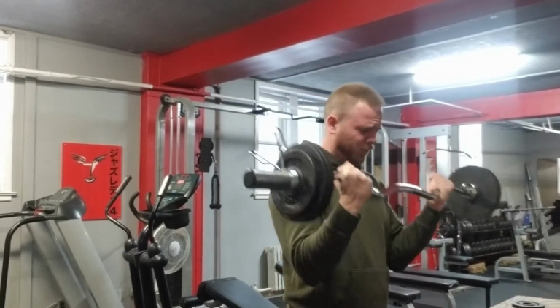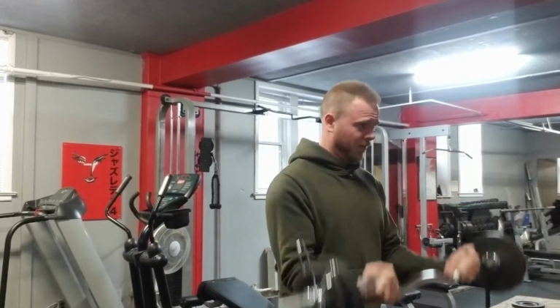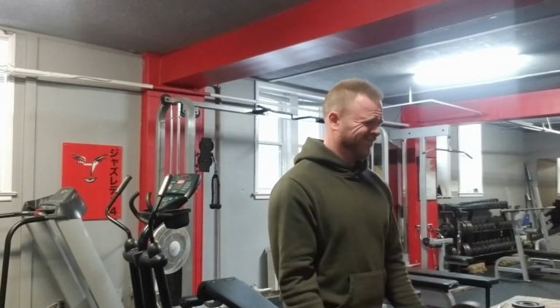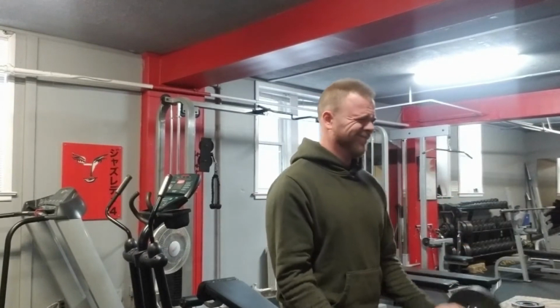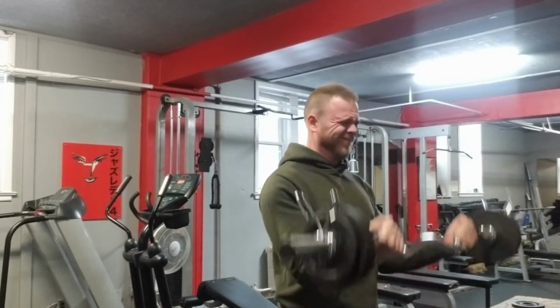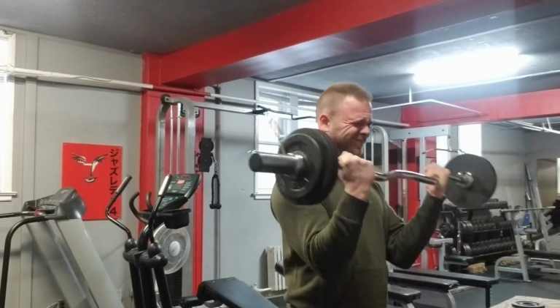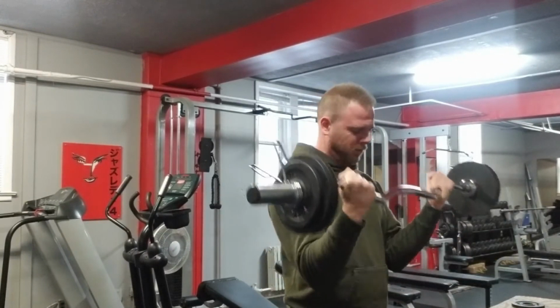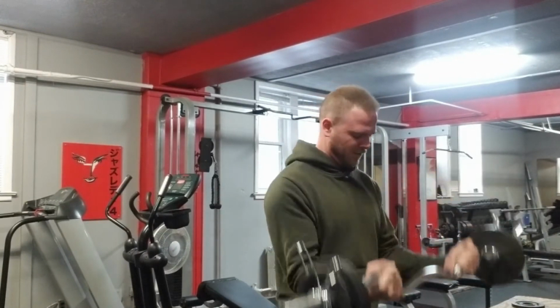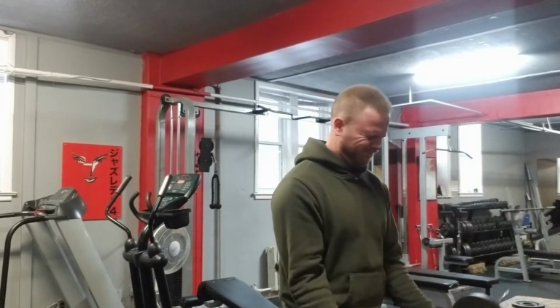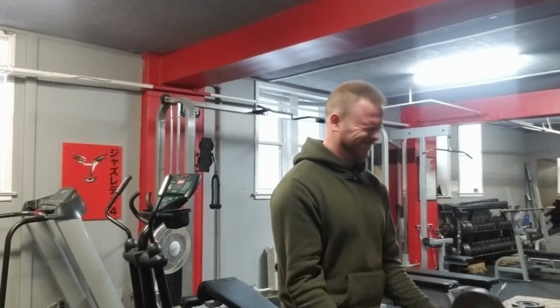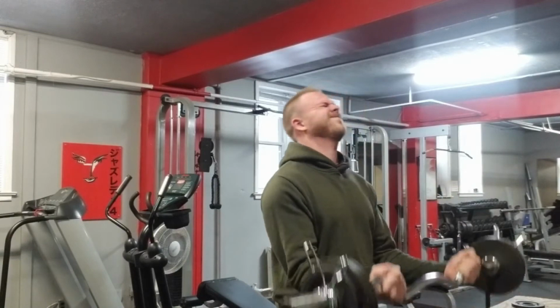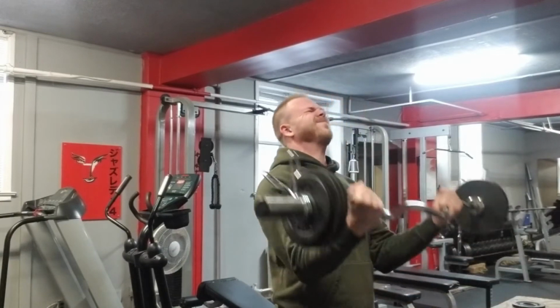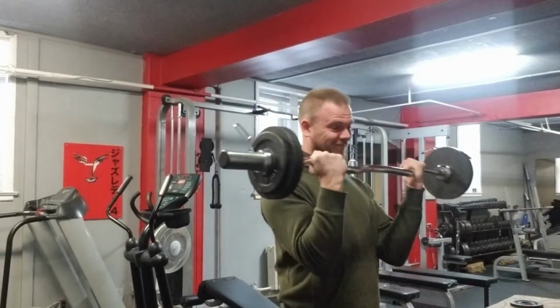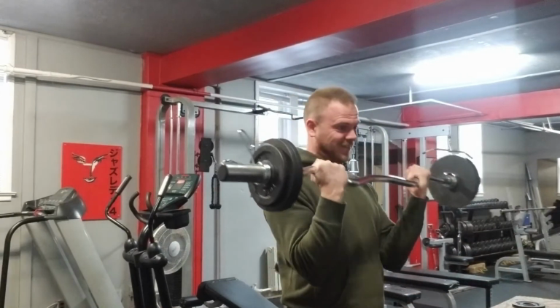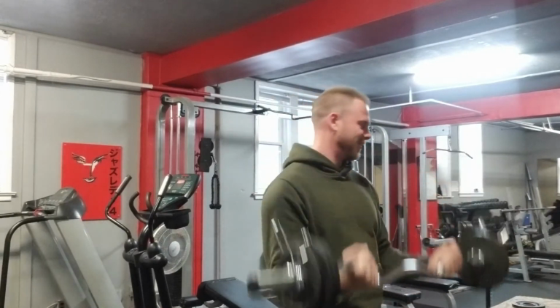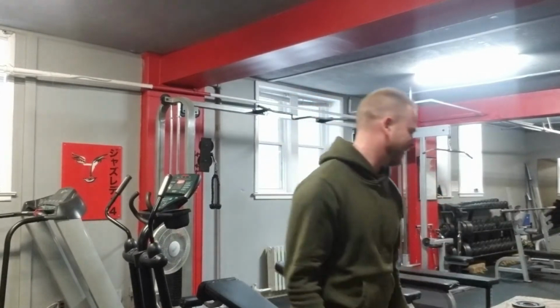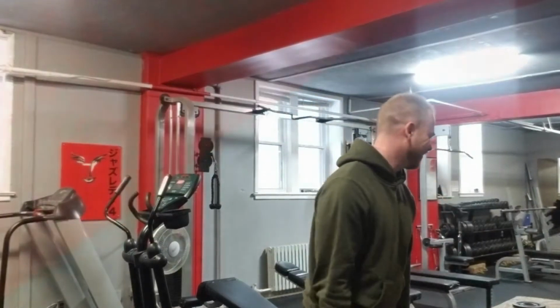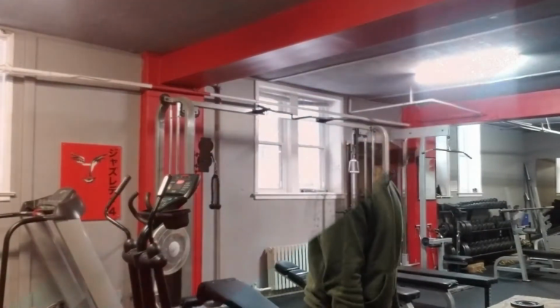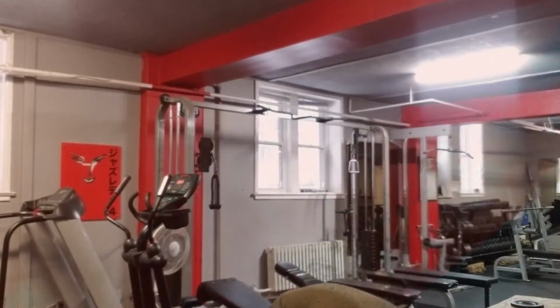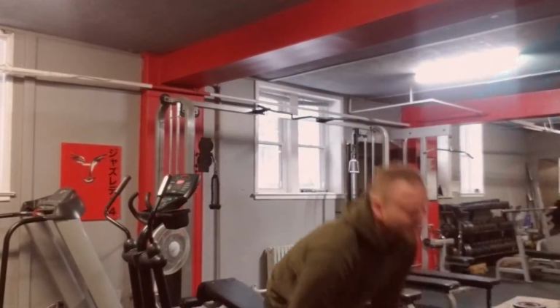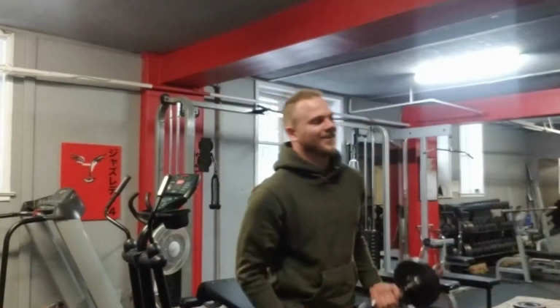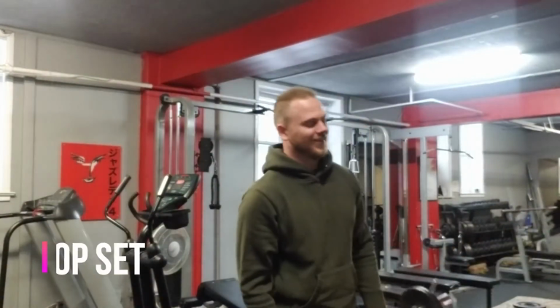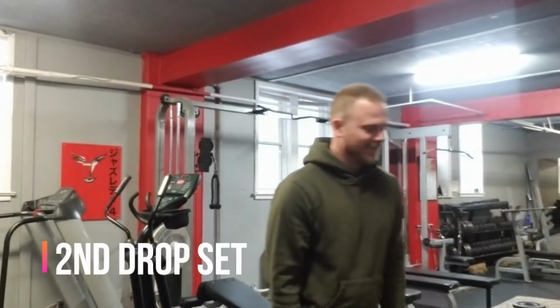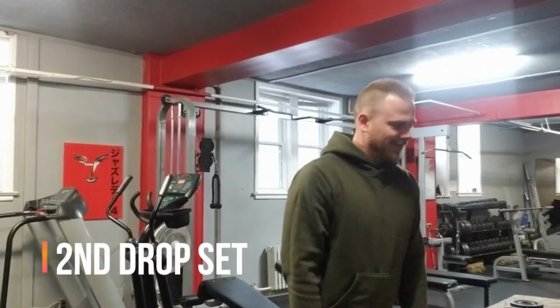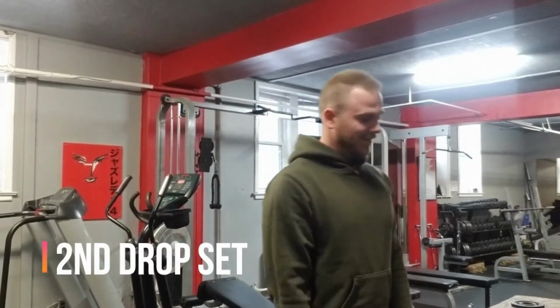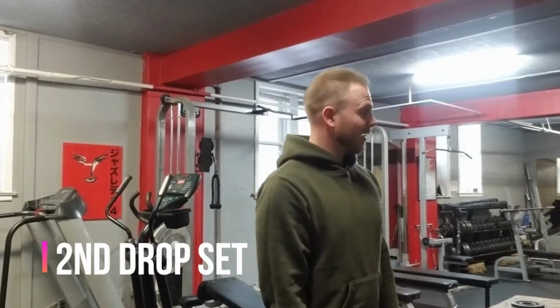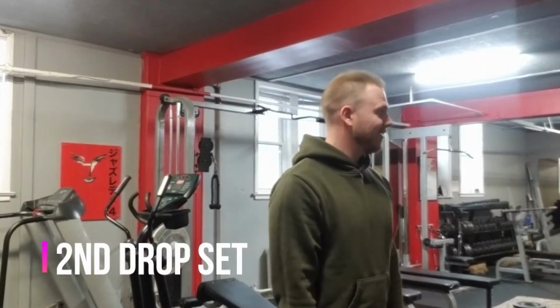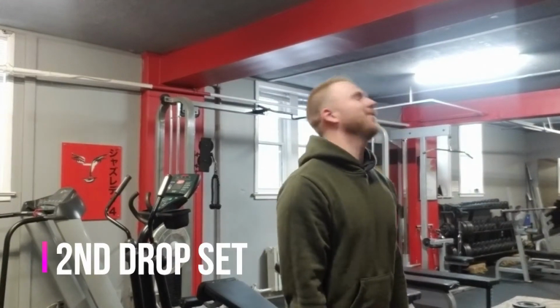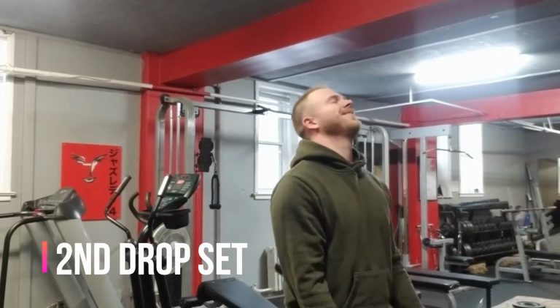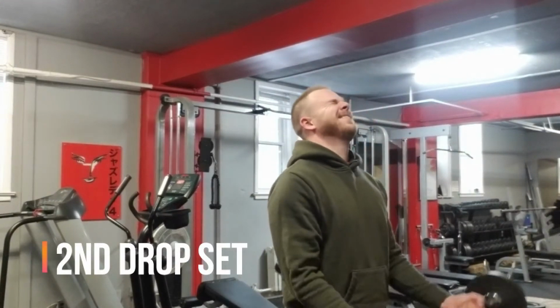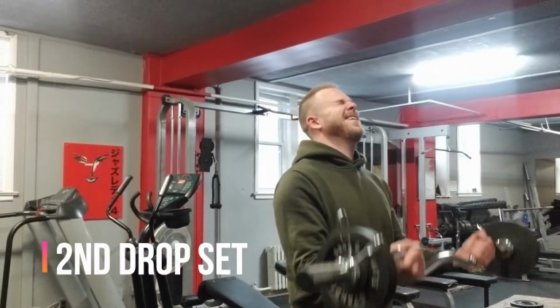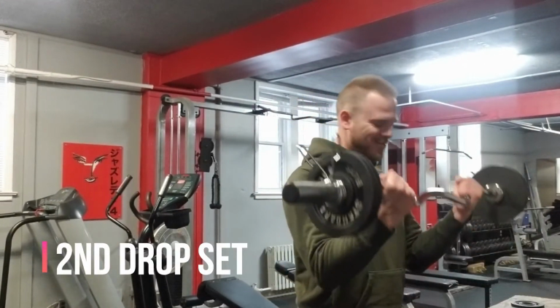Use the biceps. Number two, go again. That's a three drop — woo!